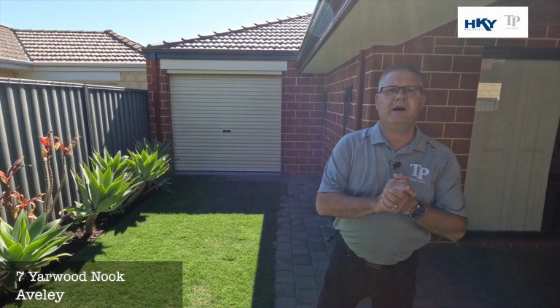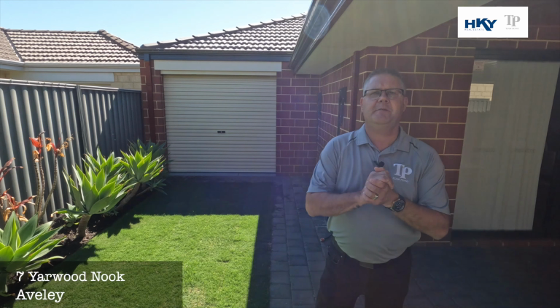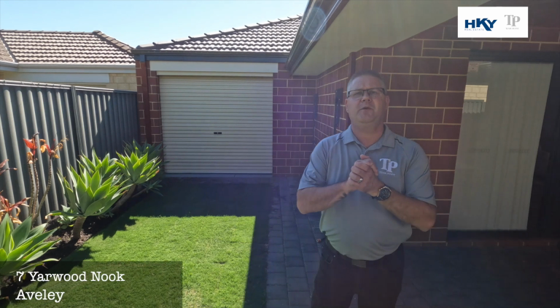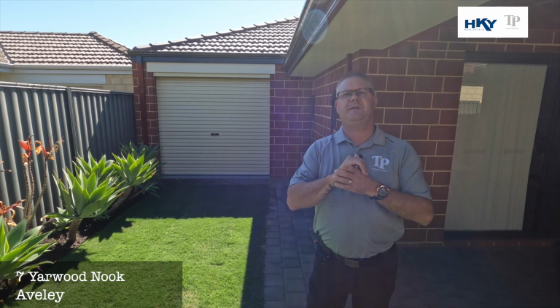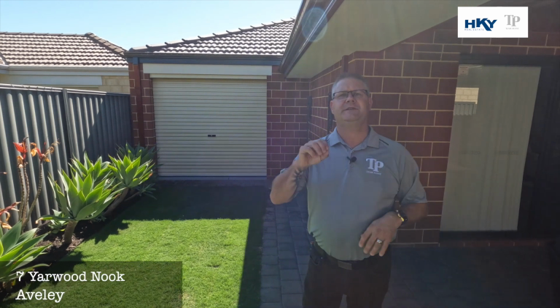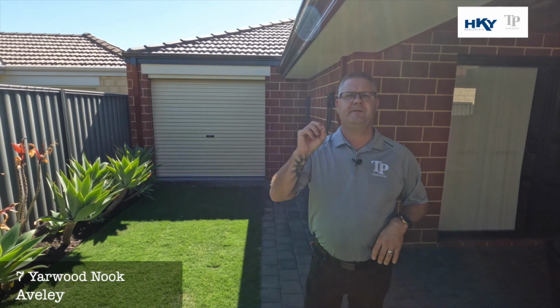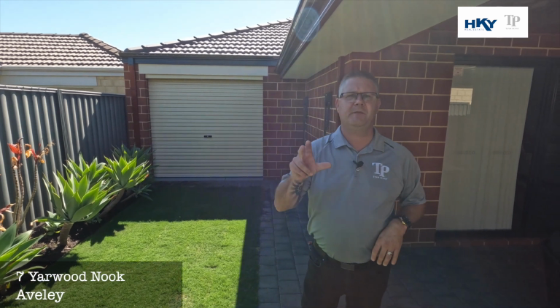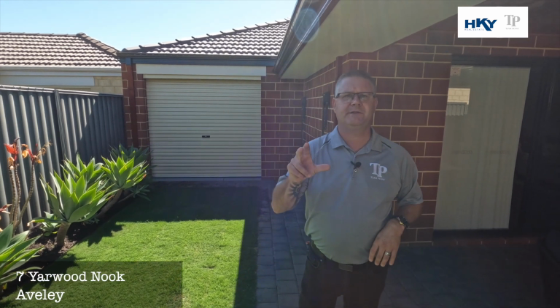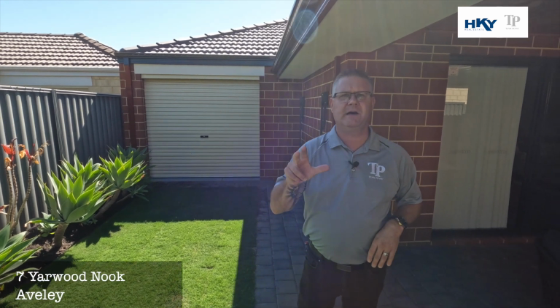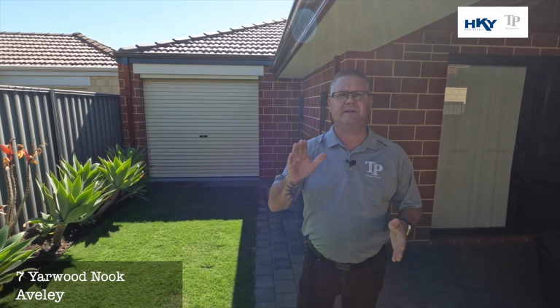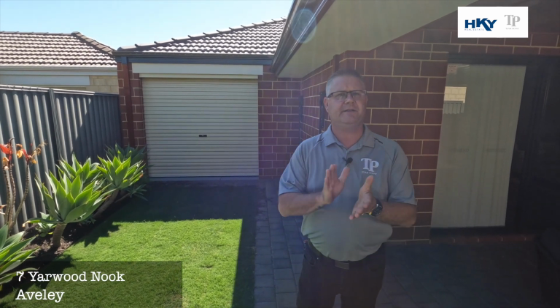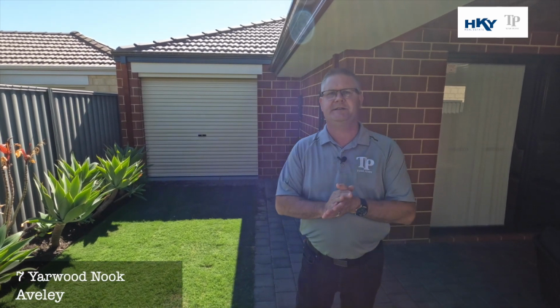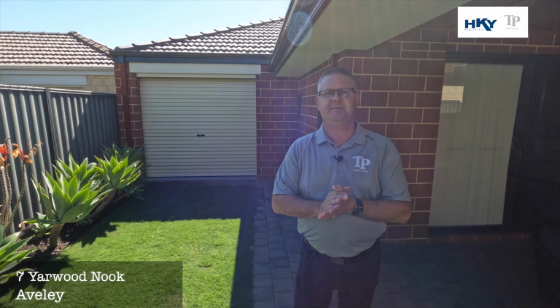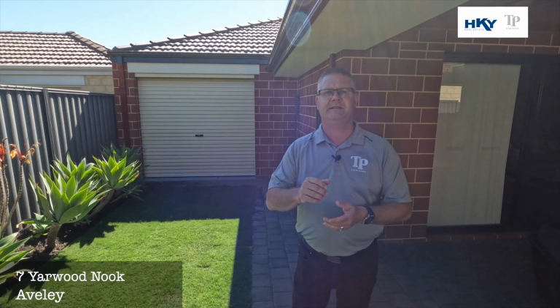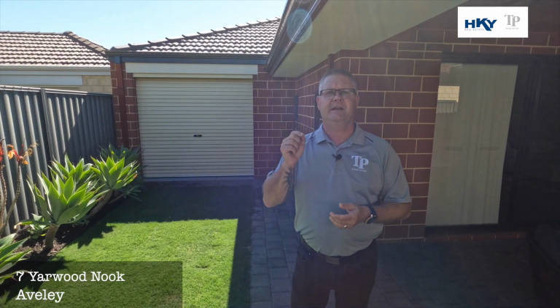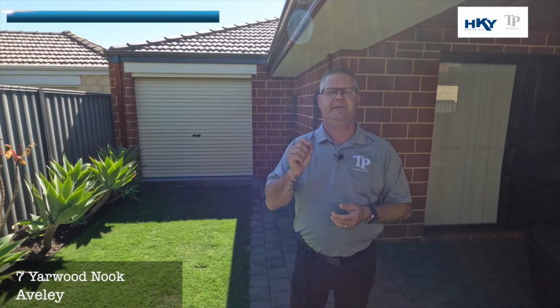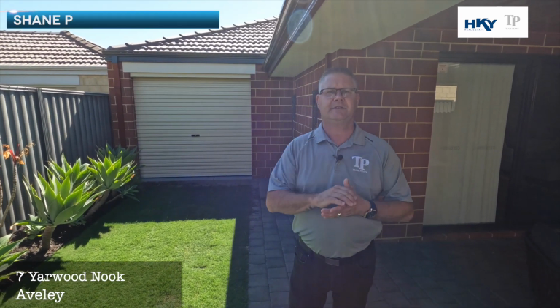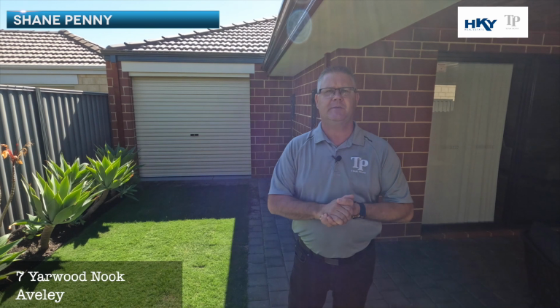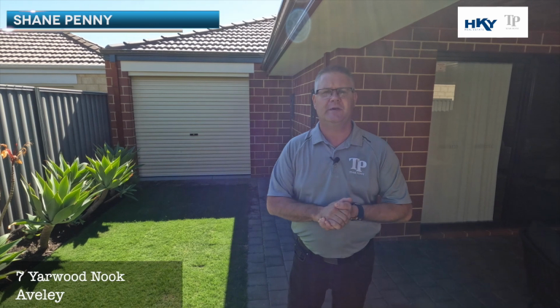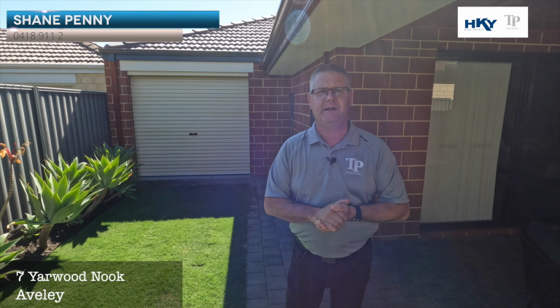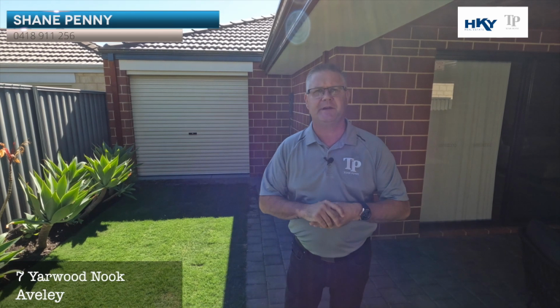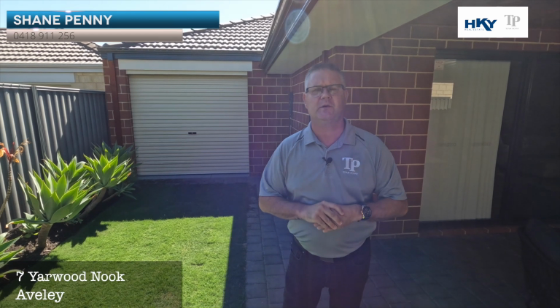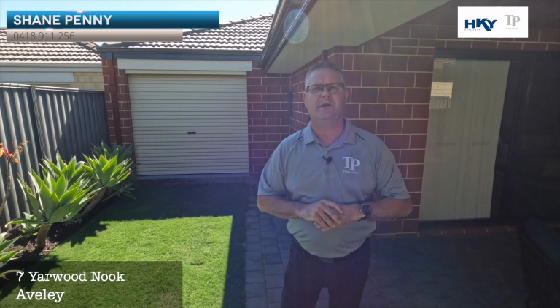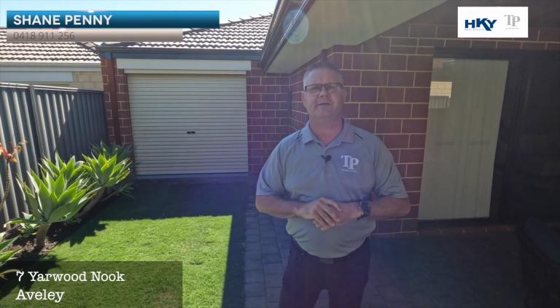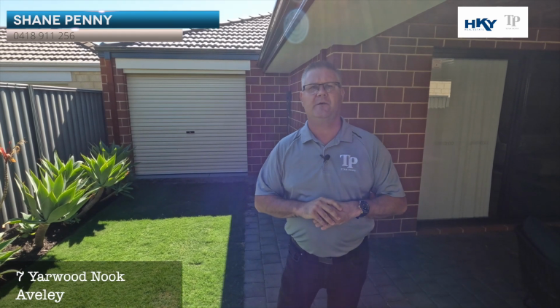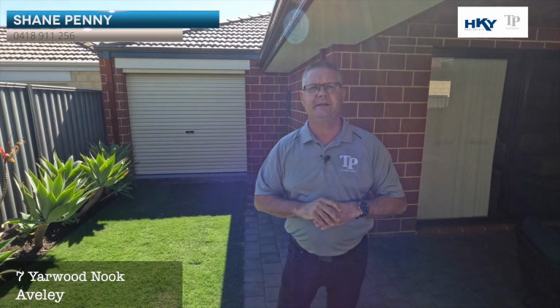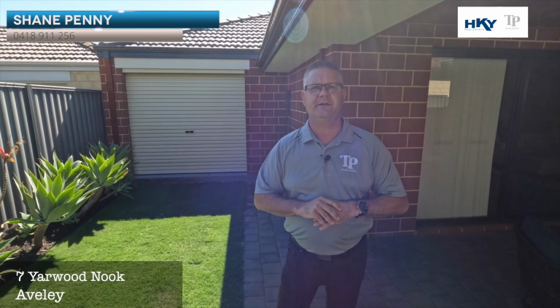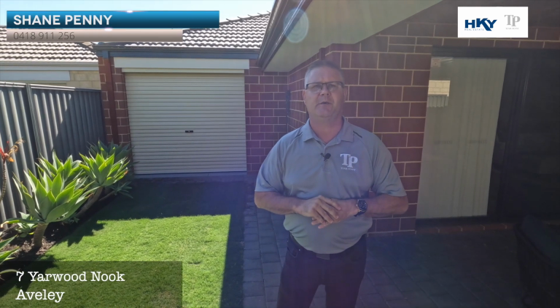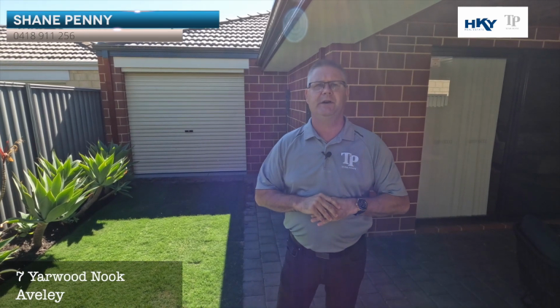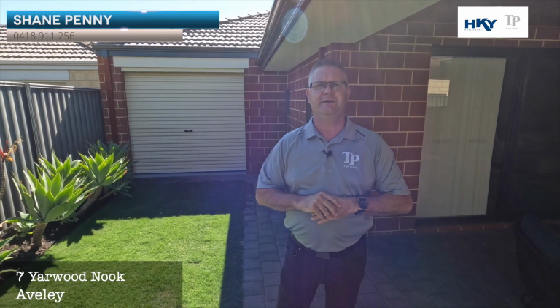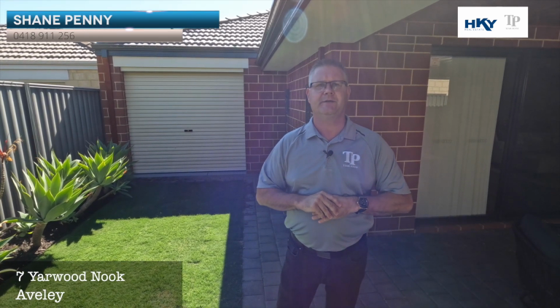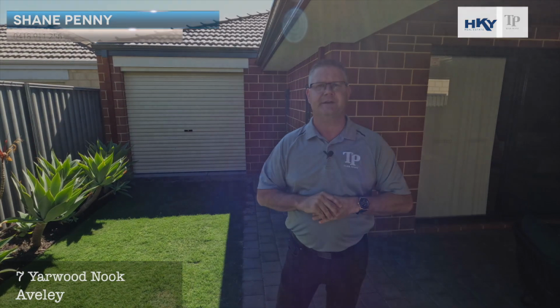This one is beautifully presented — four bed, two bath, nothing needs to be spent. If you'd like to know more, we'd love to hear from you. Give us a call on 0418 911 256.